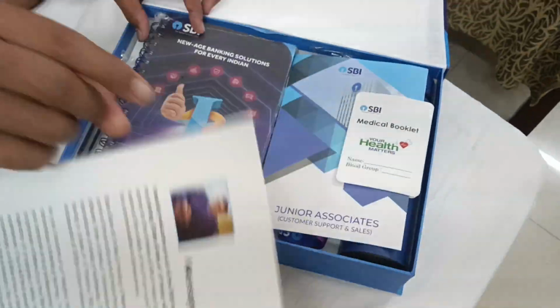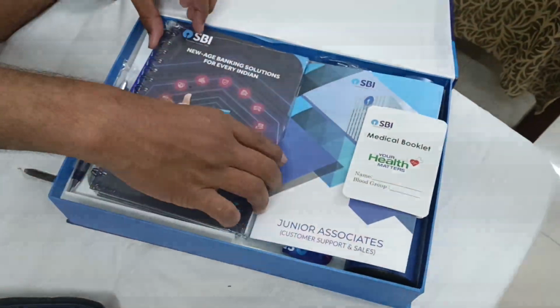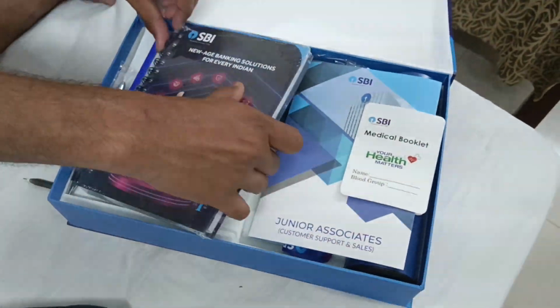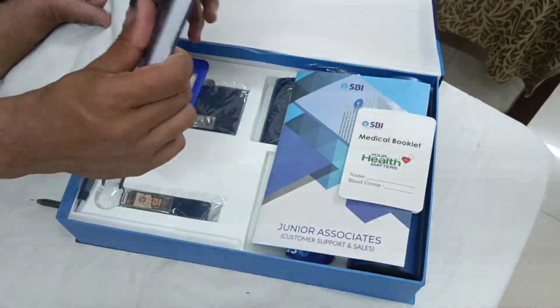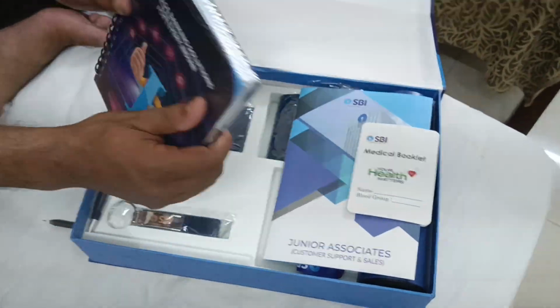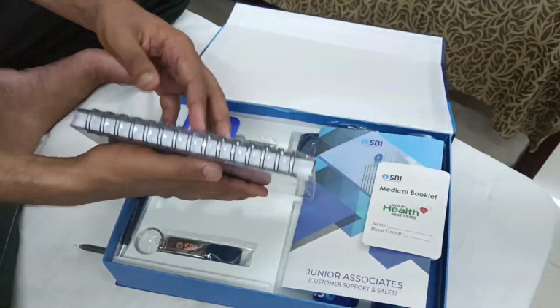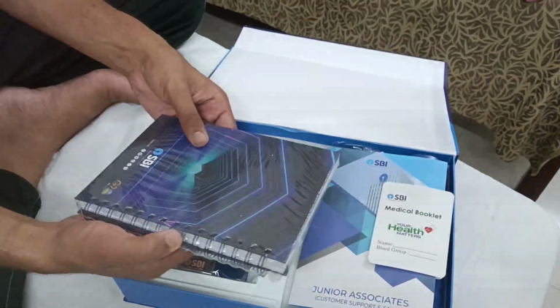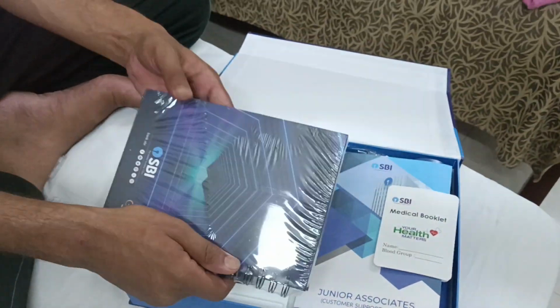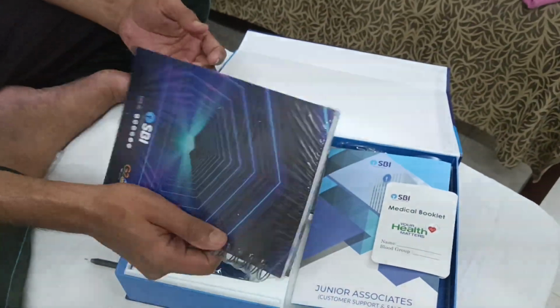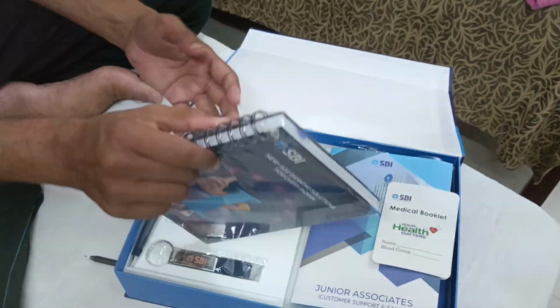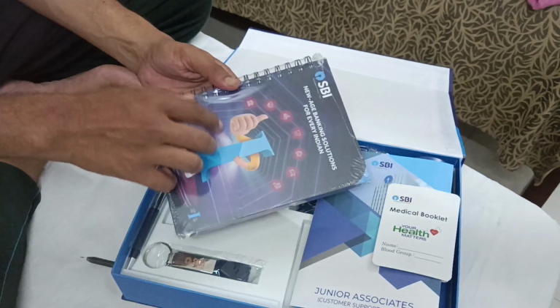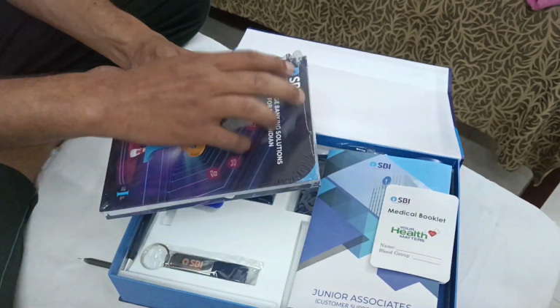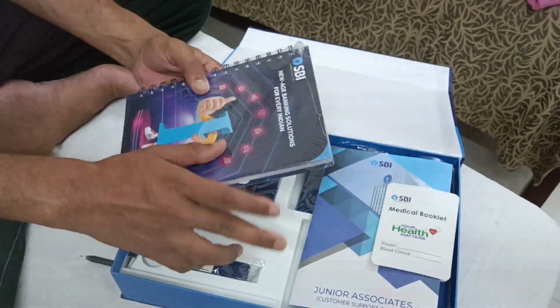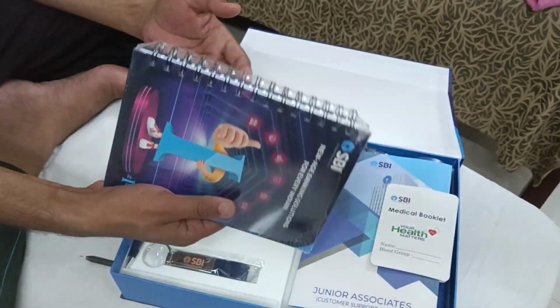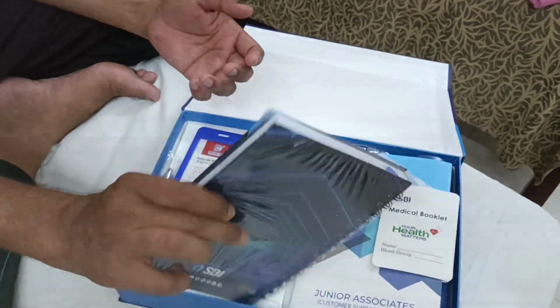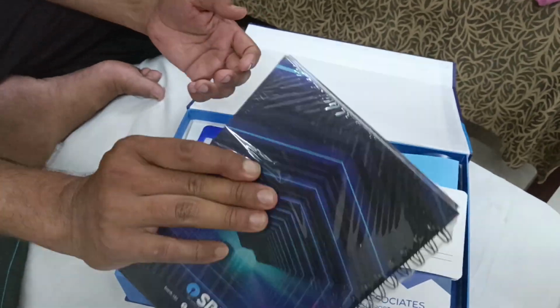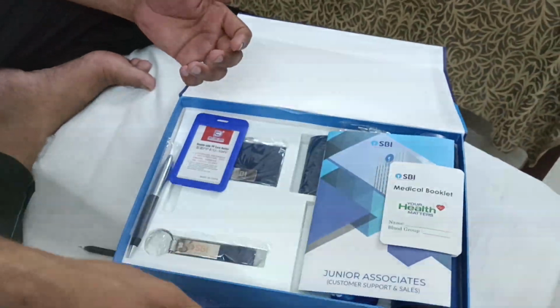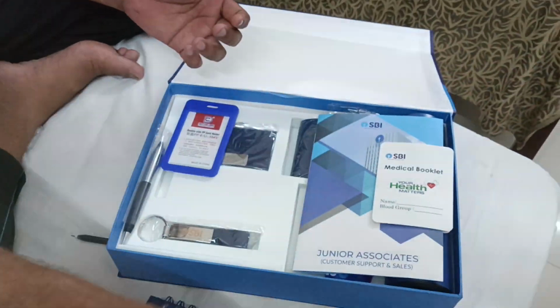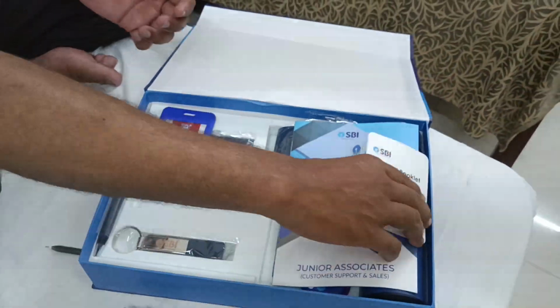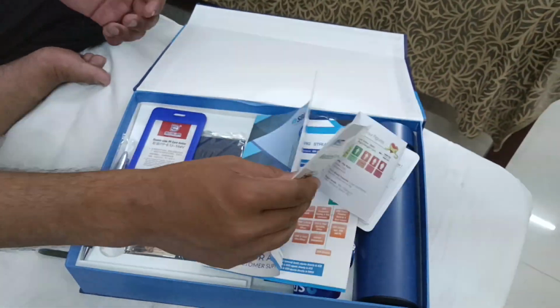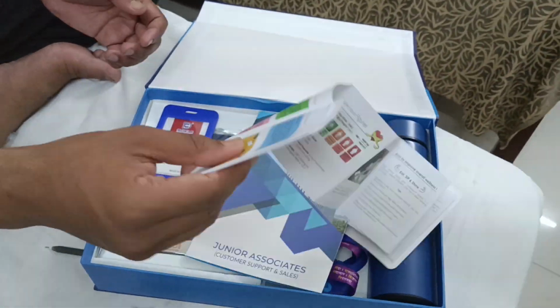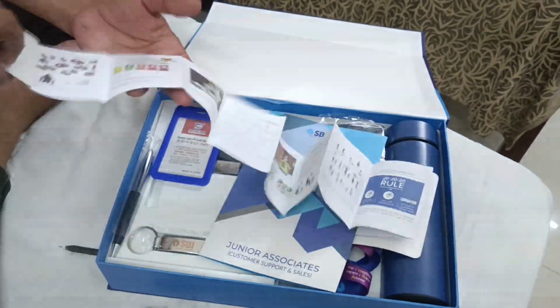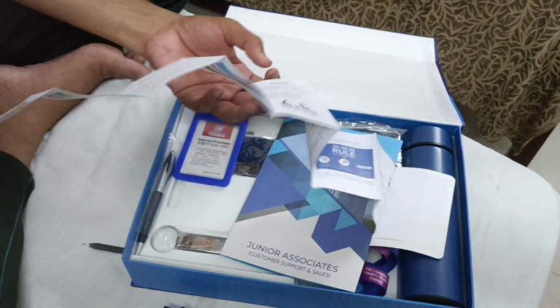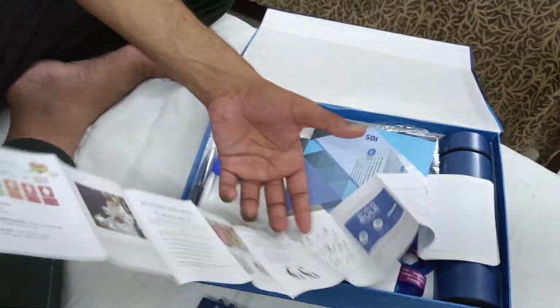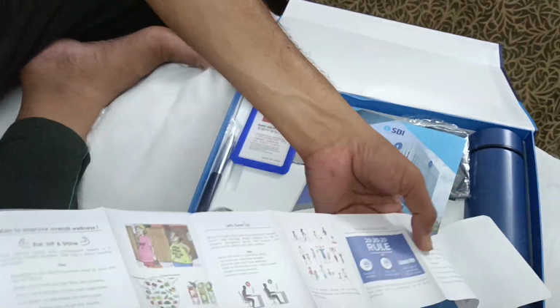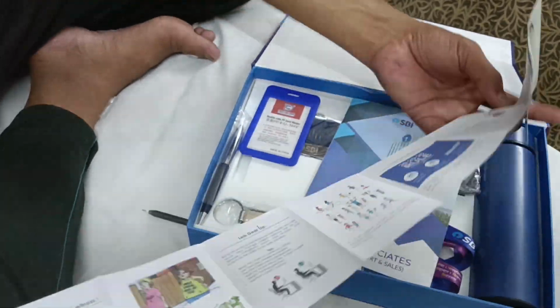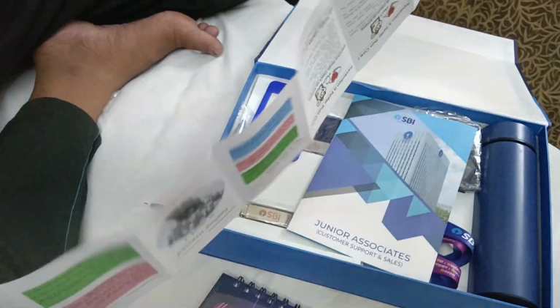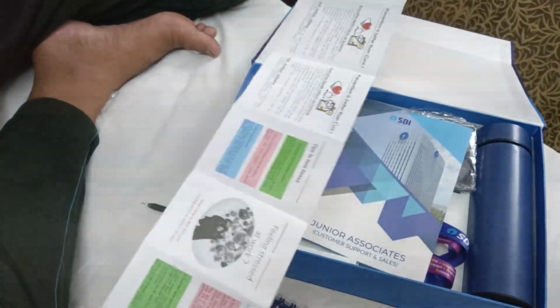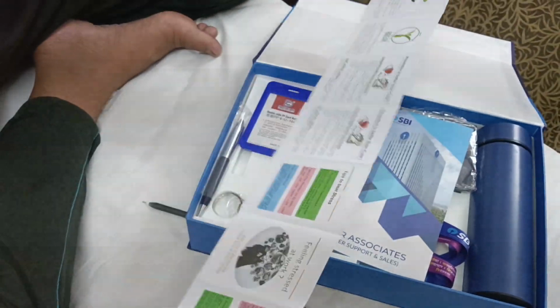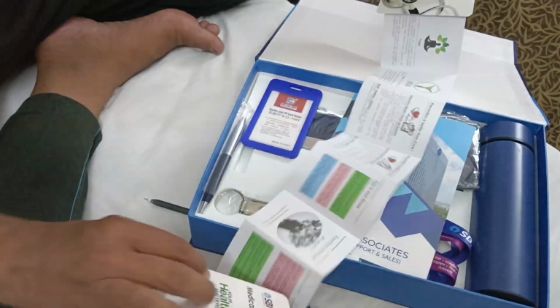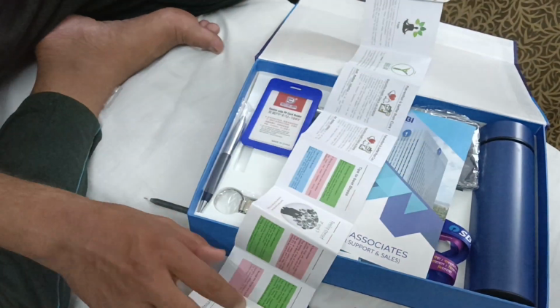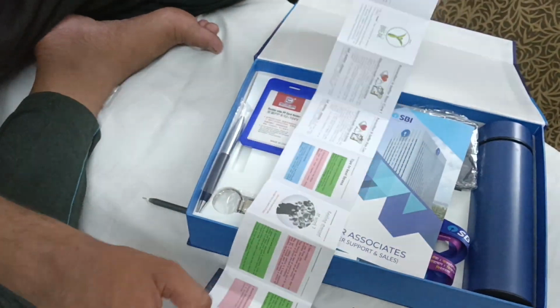They have given a little notebook to us. This is a spring-time notebook — I am not uncovering this. These are some leaflets from HBI; I don't know what they are for.